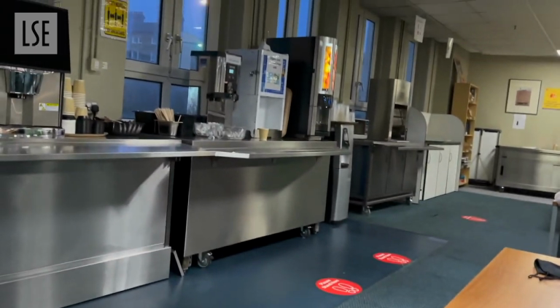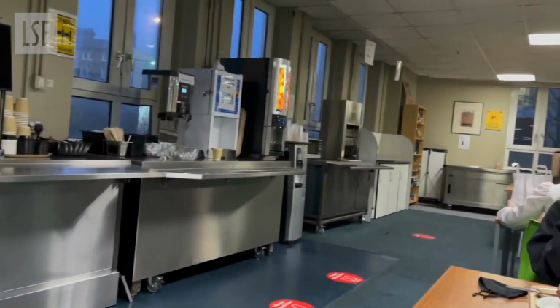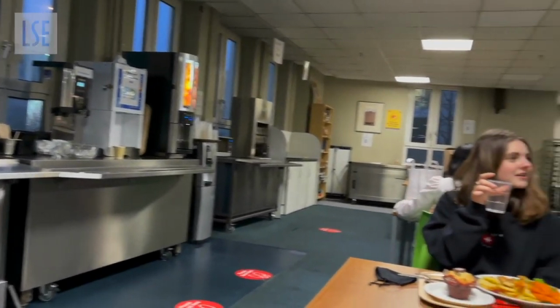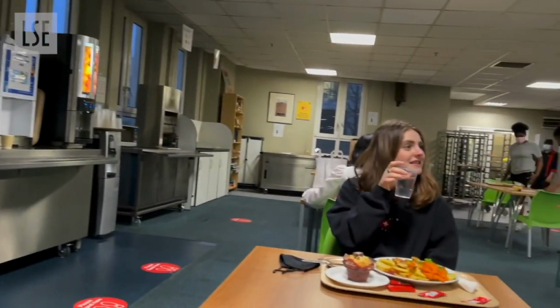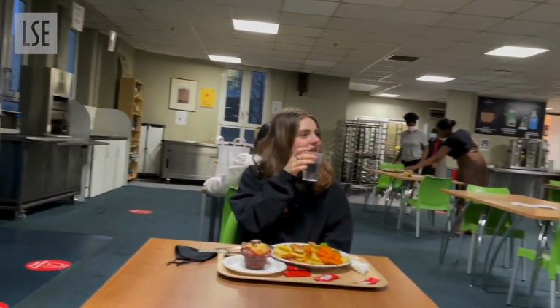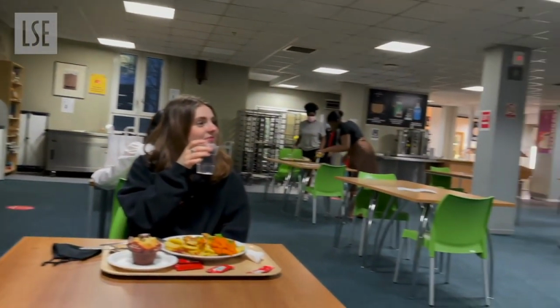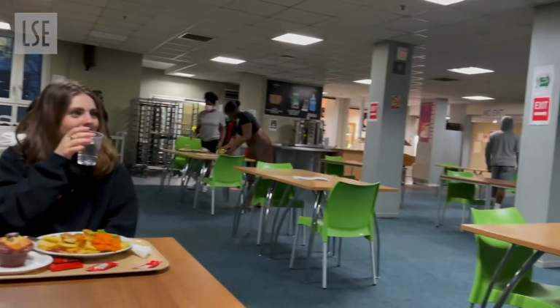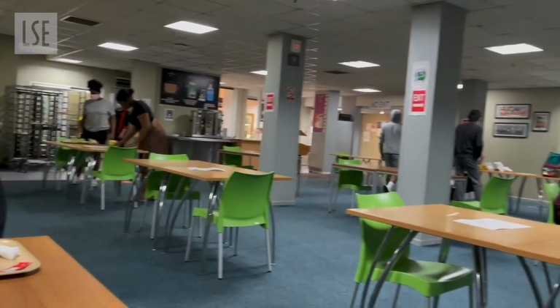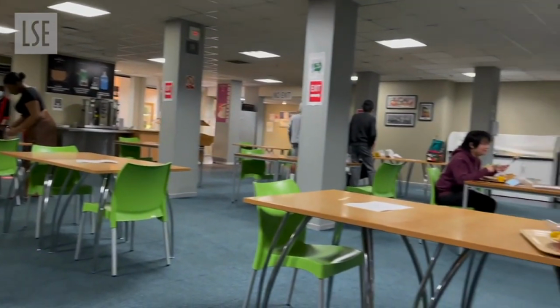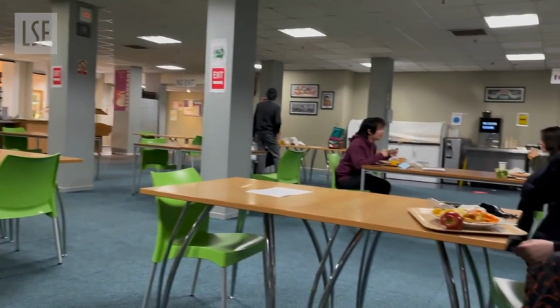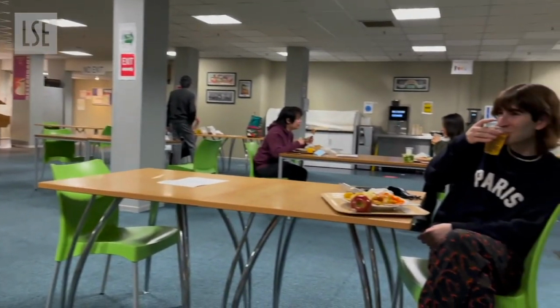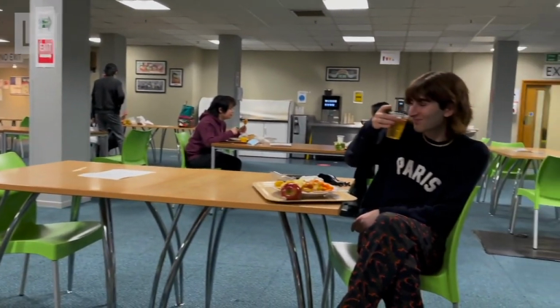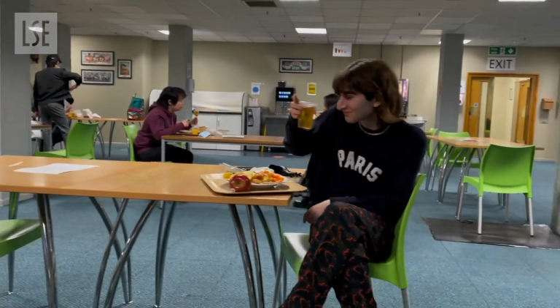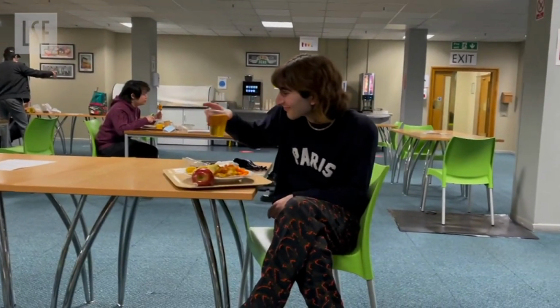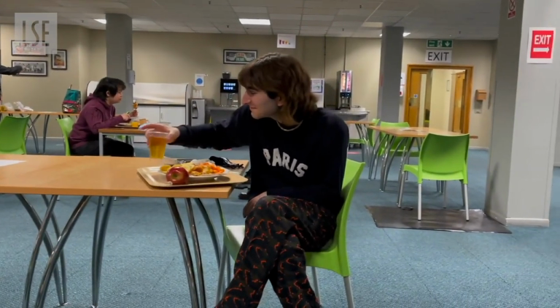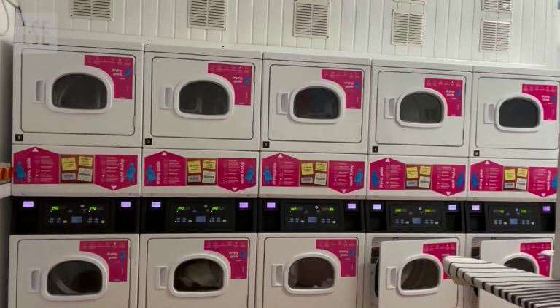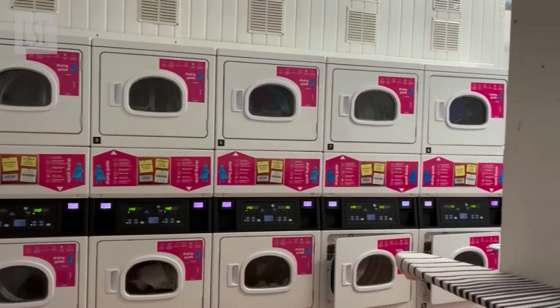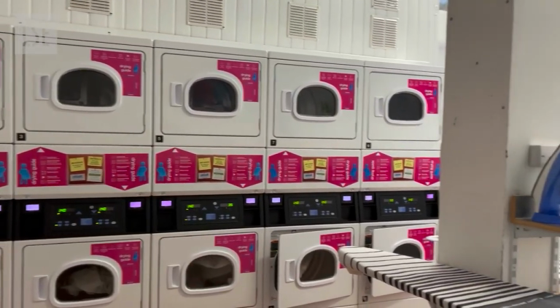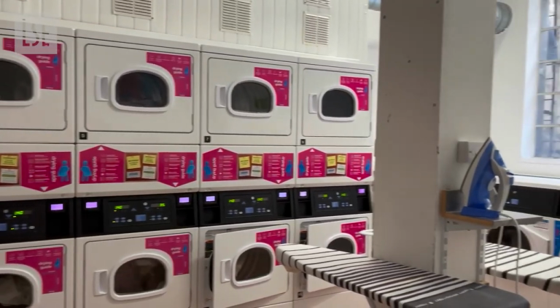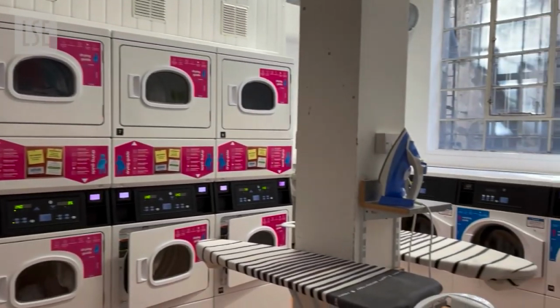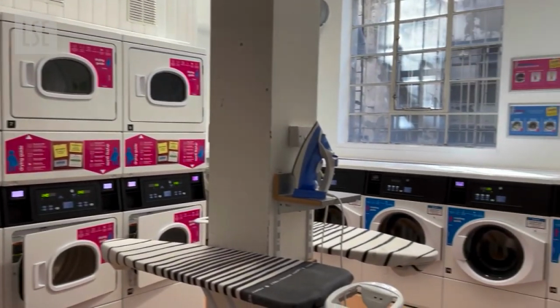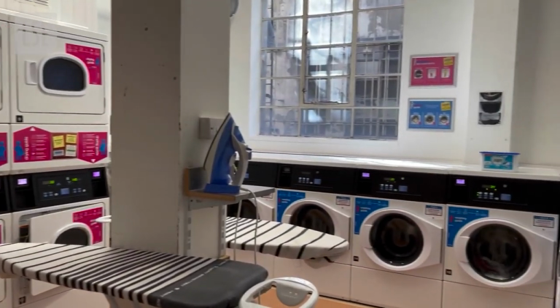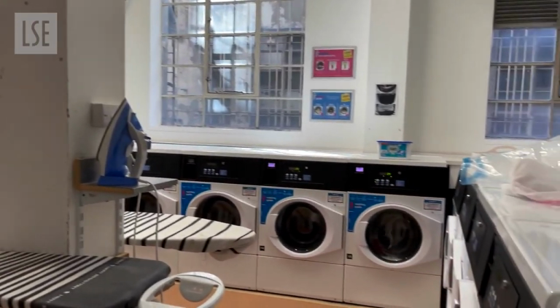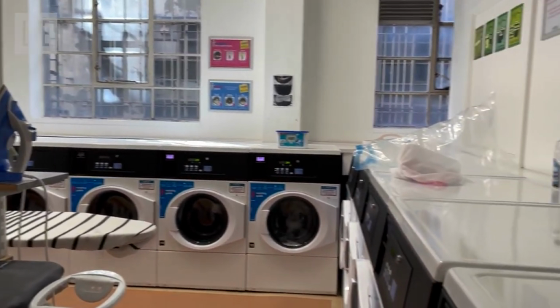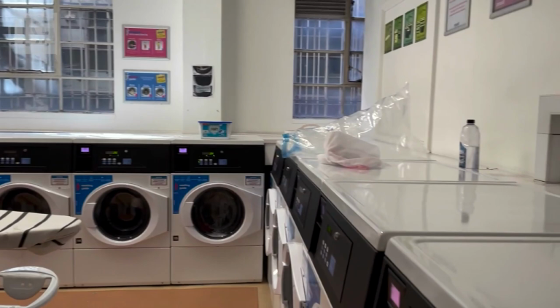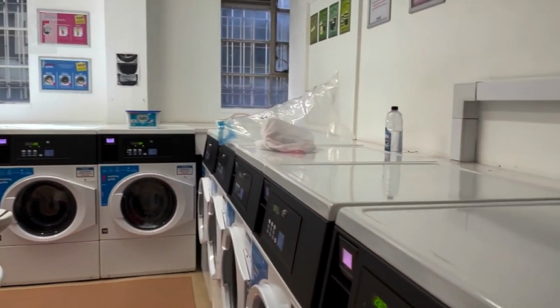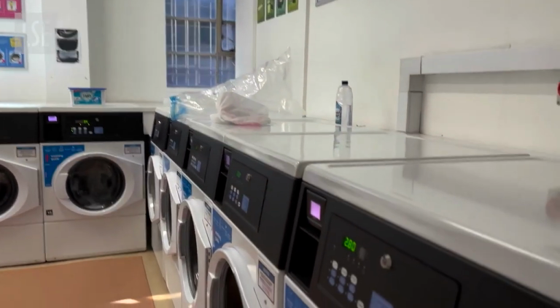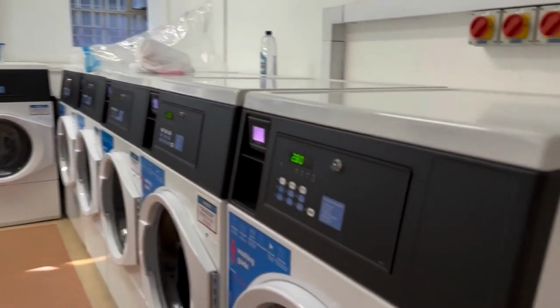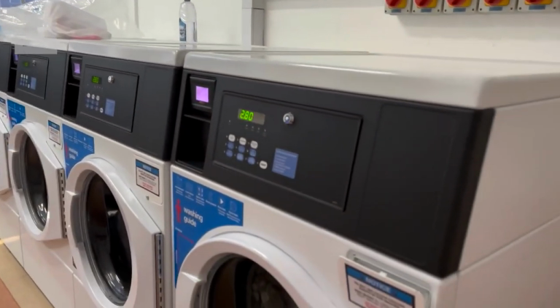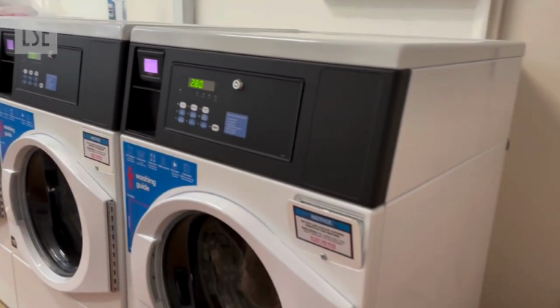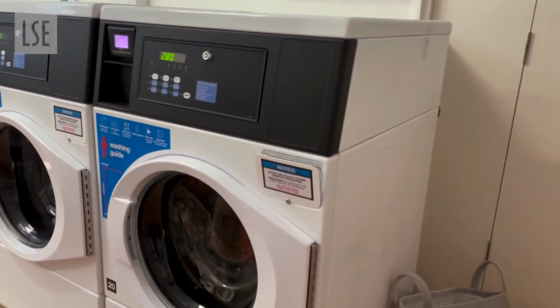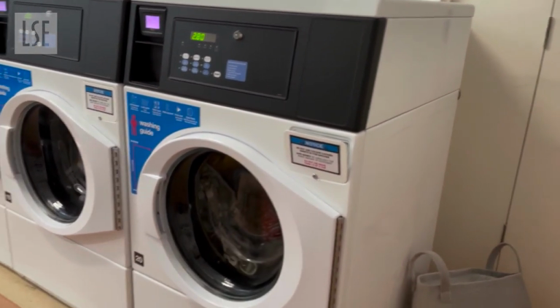I really enjoy the food here. We get served dinner from Sunday to Friday, and on Saturdays we get brunch. Here is what the laundry room looks like. I've never had any problems with availability — there's always something available and the prices are fine.